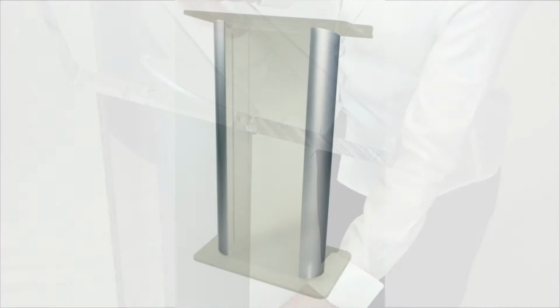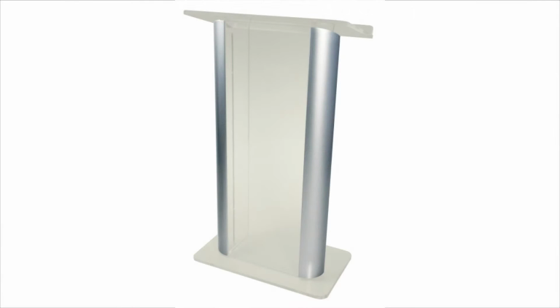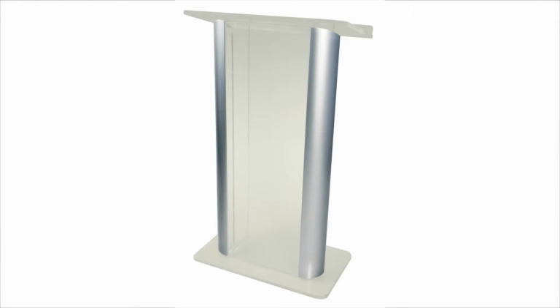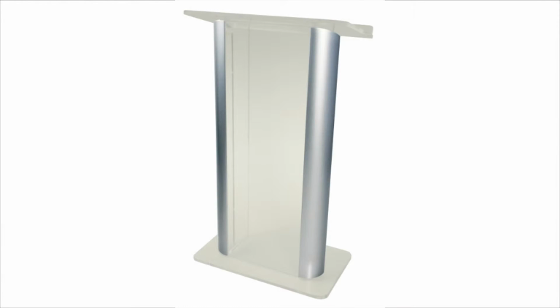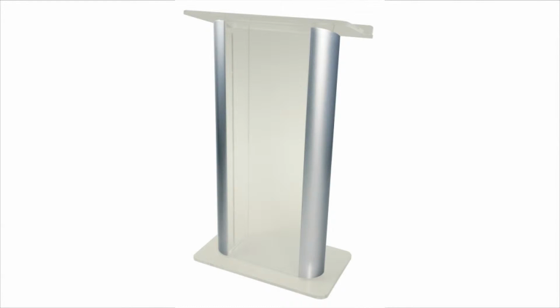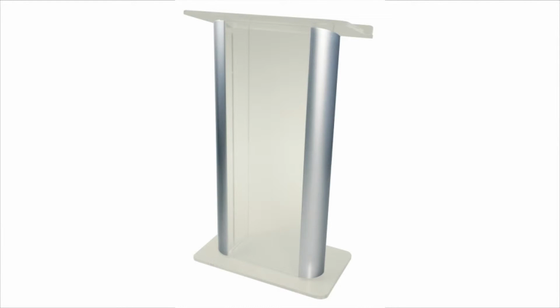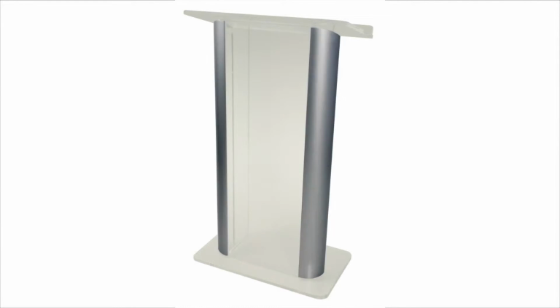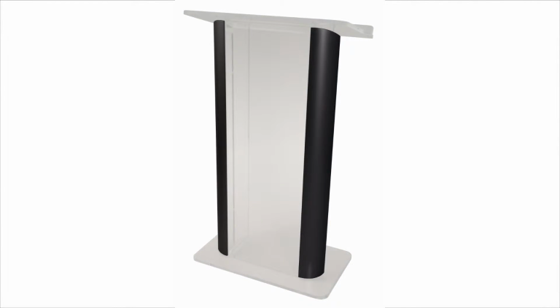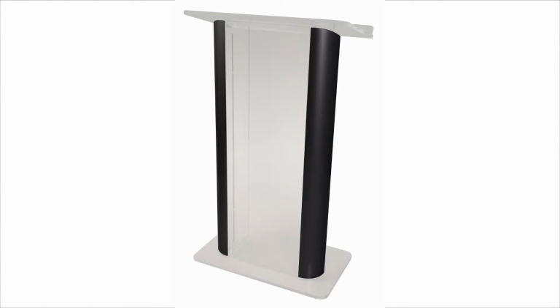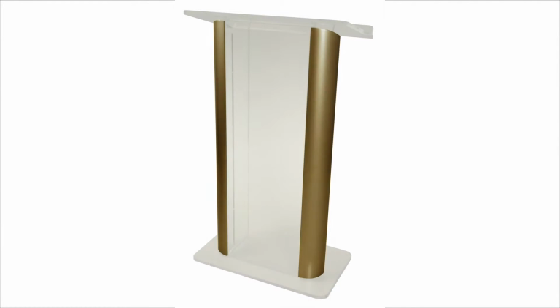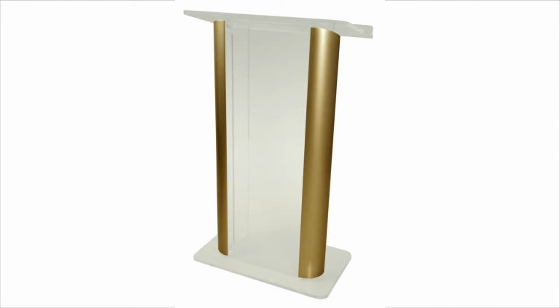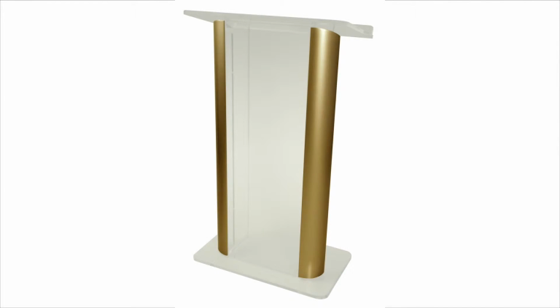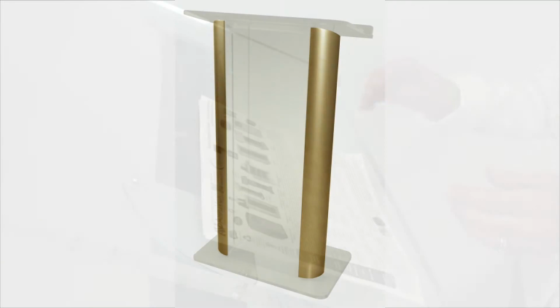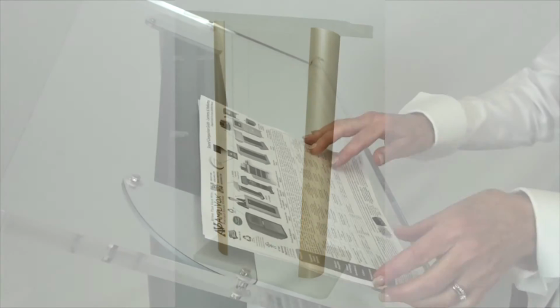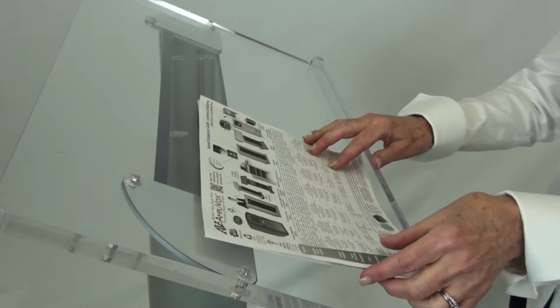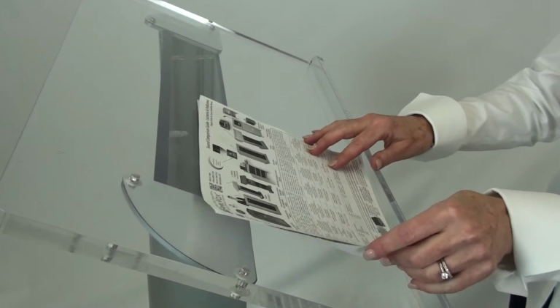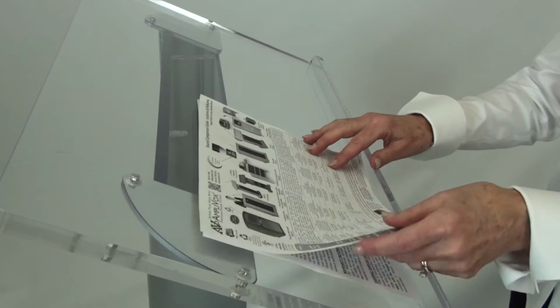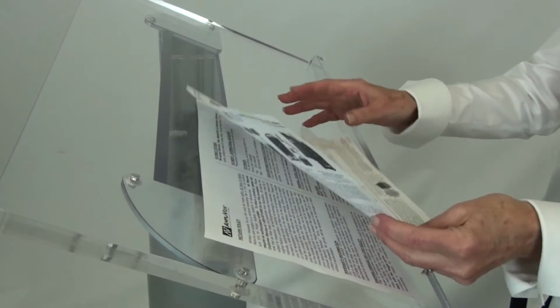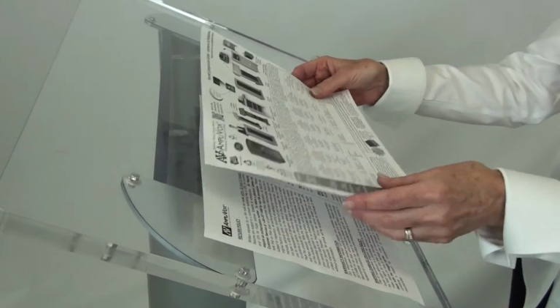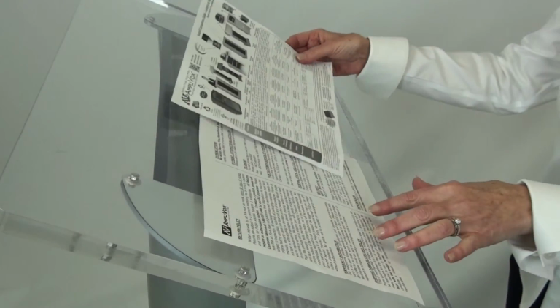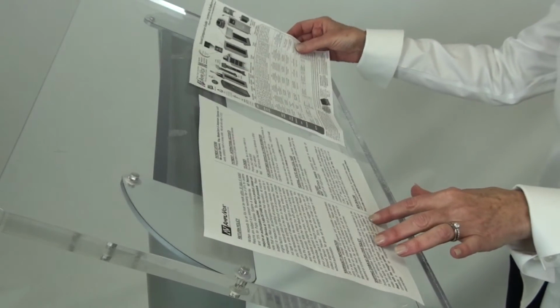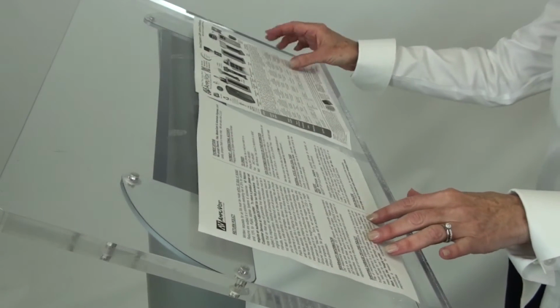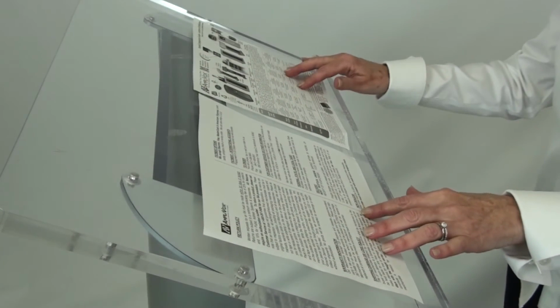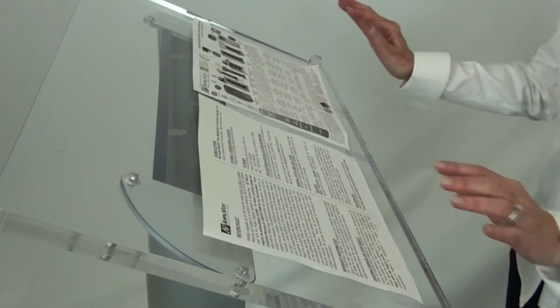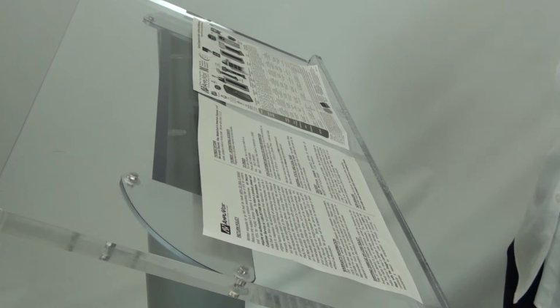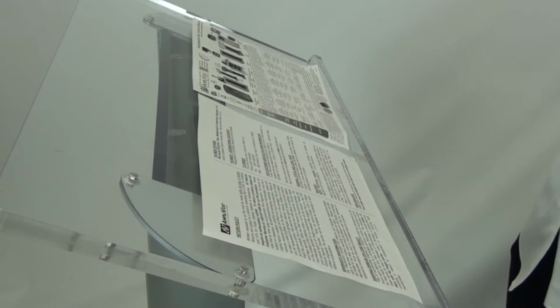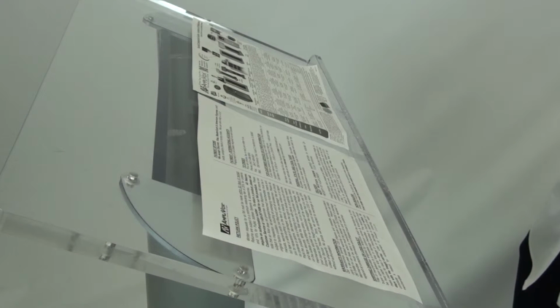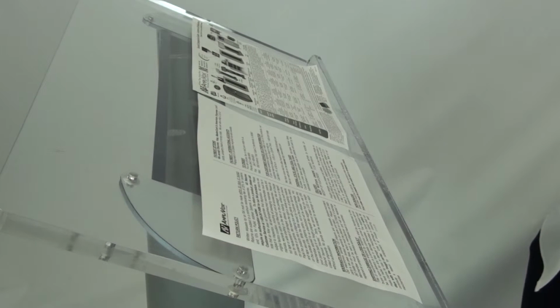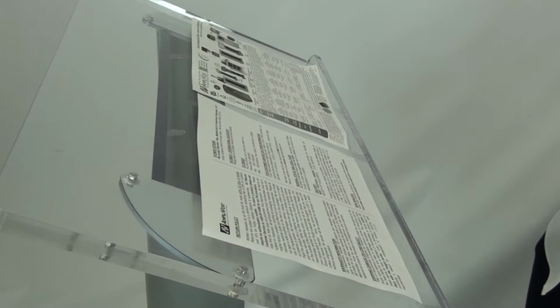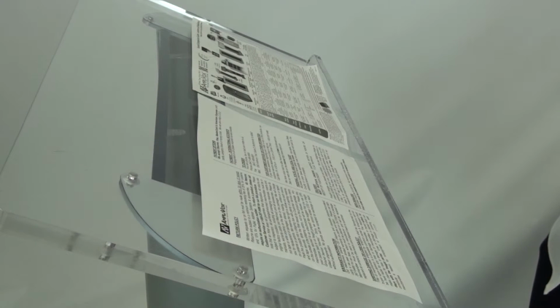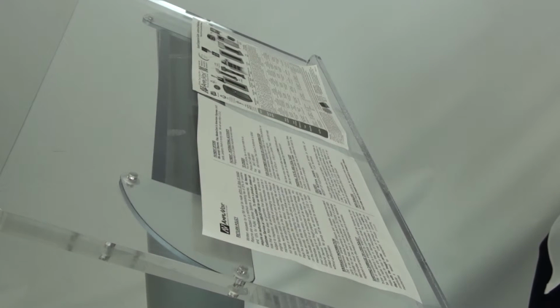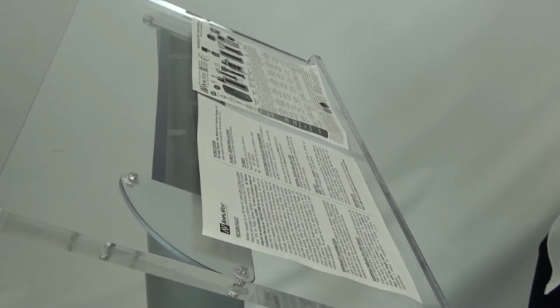You can choose side panels of silver, black, or gold. The reading surface comes in widths of 27, 36, or 48 inches, so you can really spread out your papers.